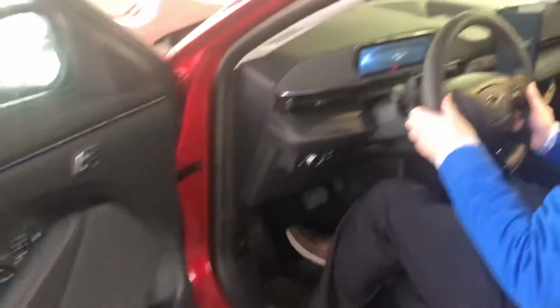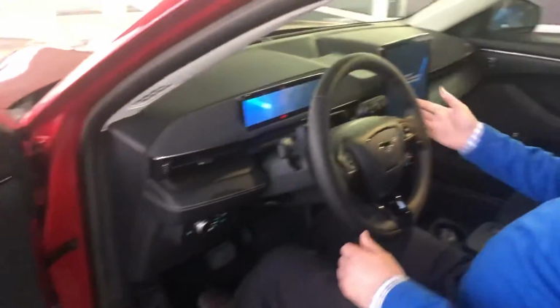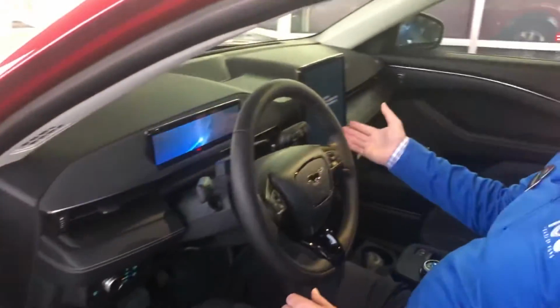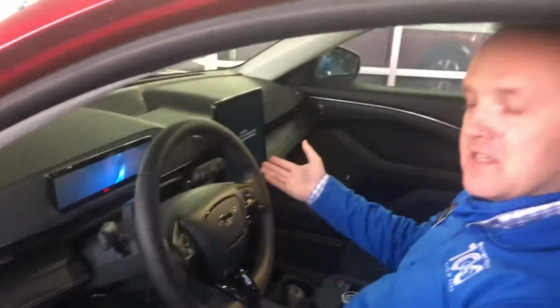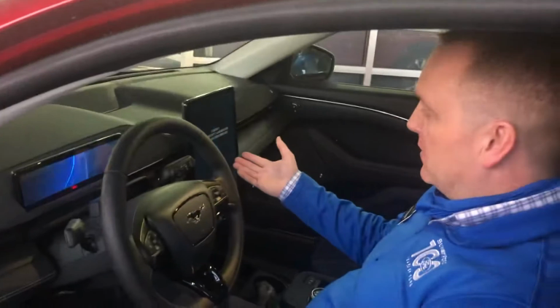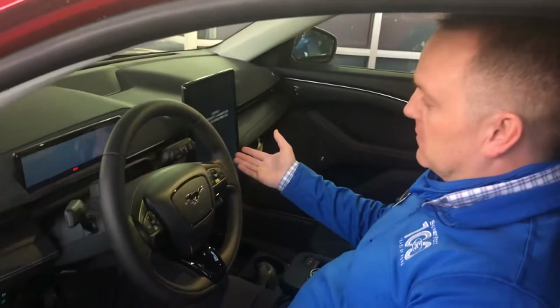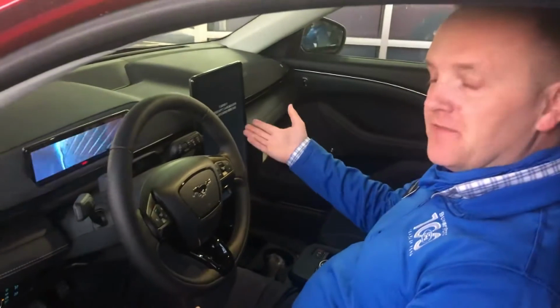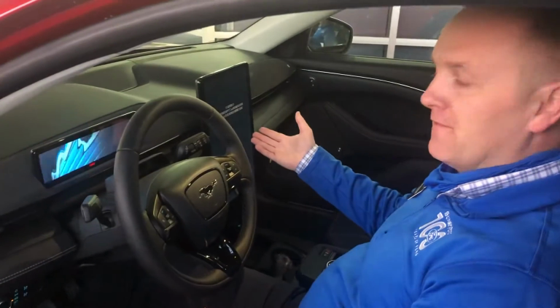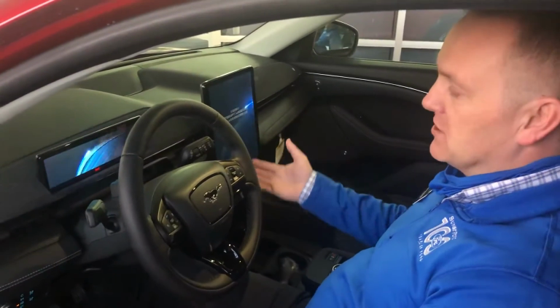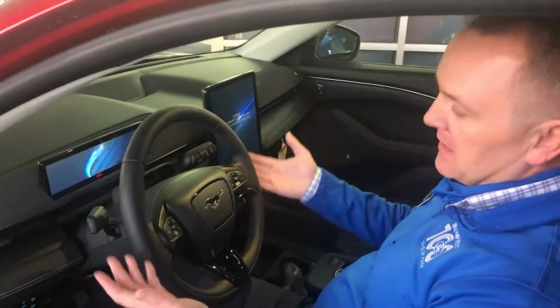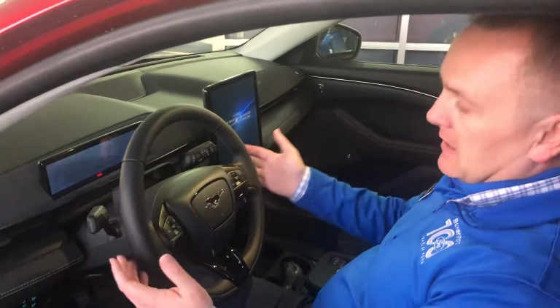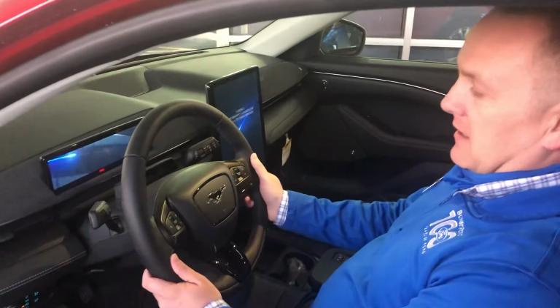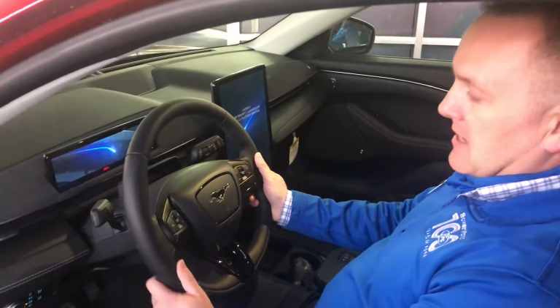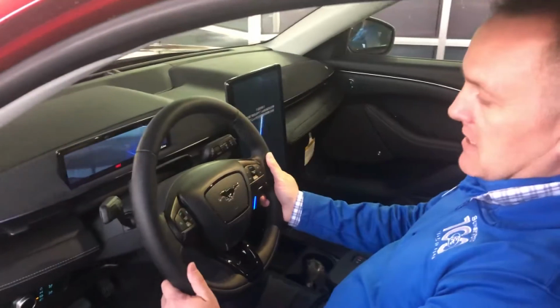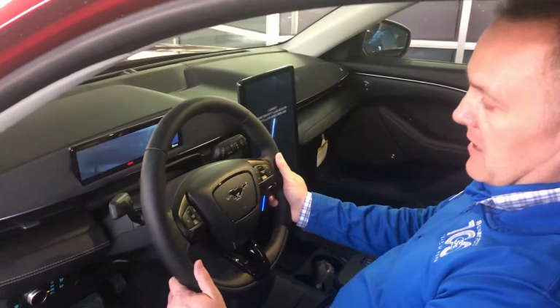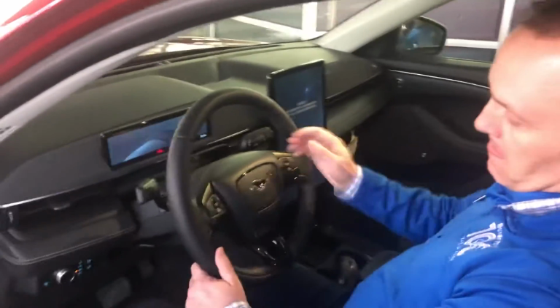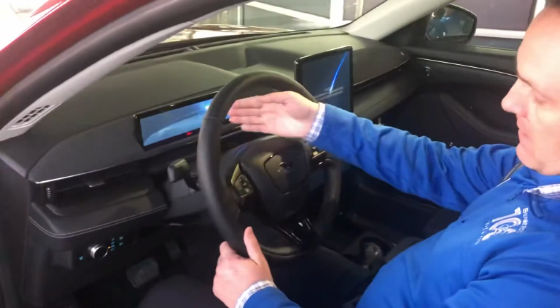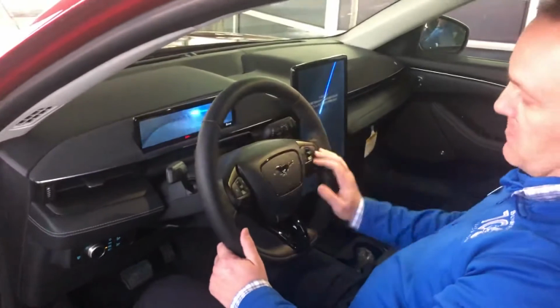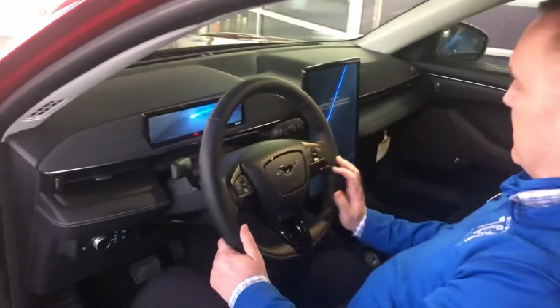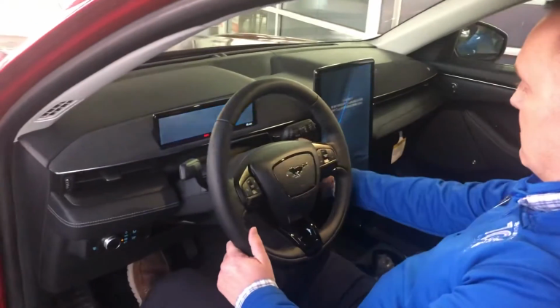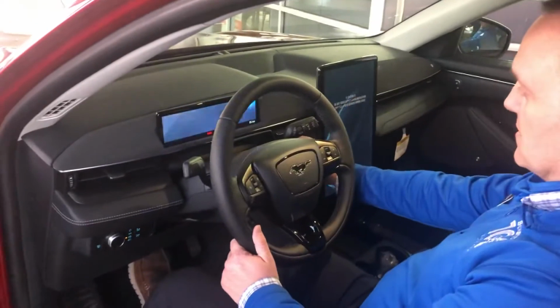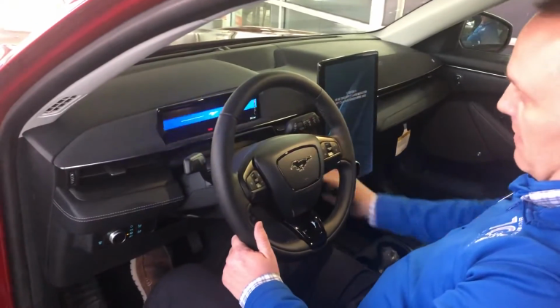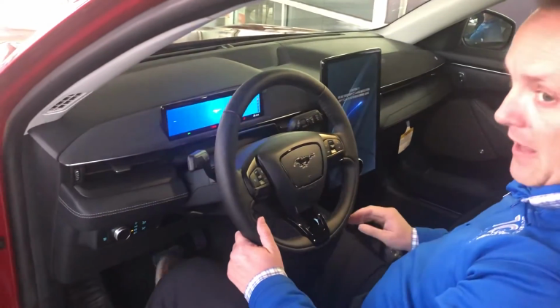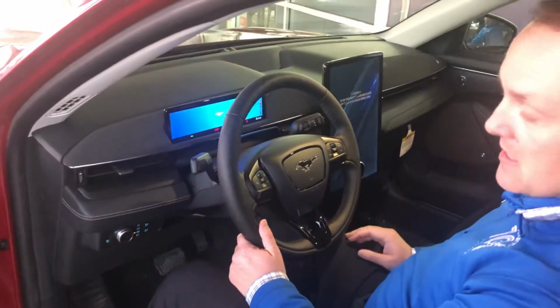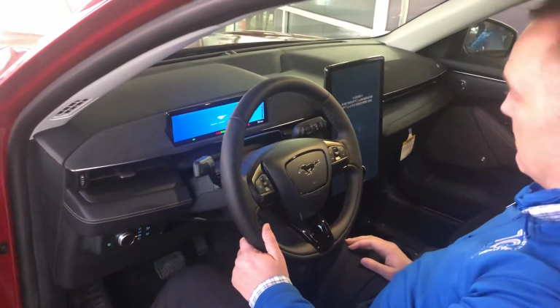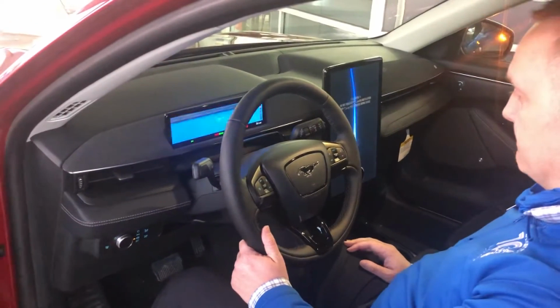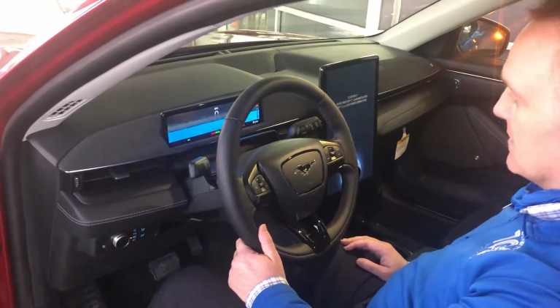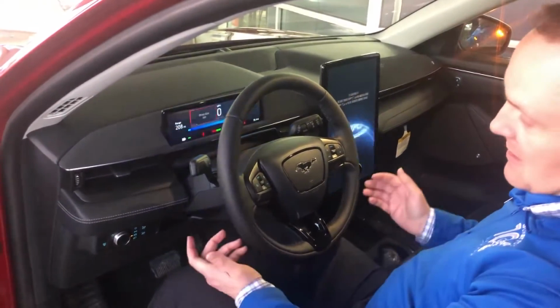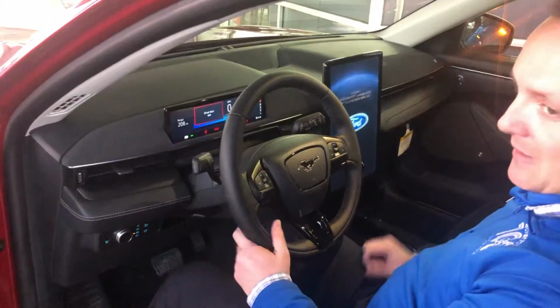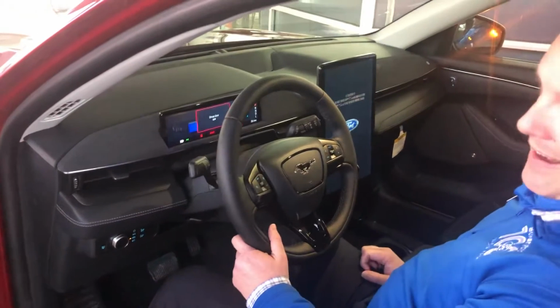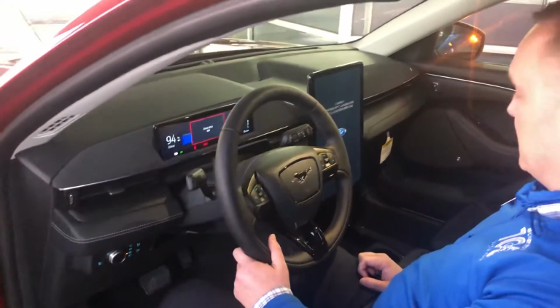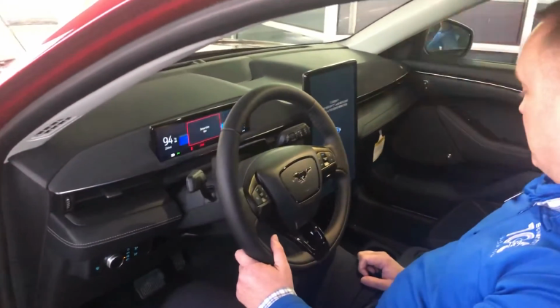Inside — biggest touchscreen that Ford's ever put in a vehicle. This is 15.4 inches. Got a nice cockpit set up in here, got your speedometer and everything there. We'll go ahead and start it up — be the loudest Mustang you'll hear all day. Completely silent when you have it running.